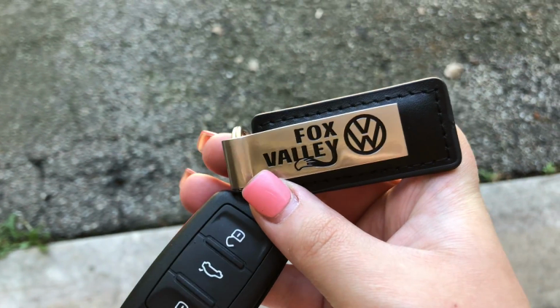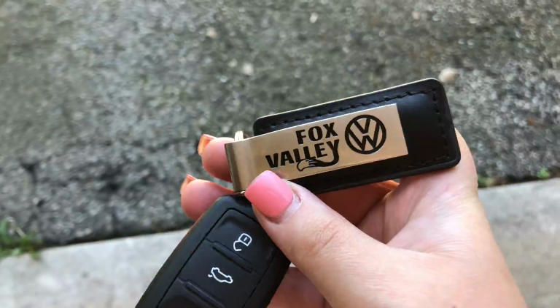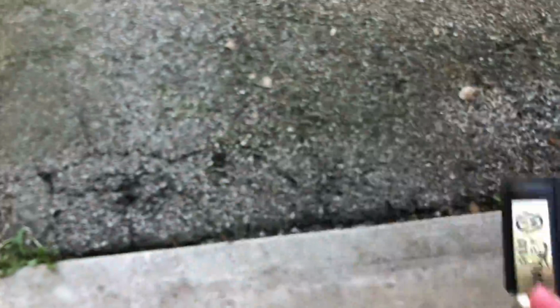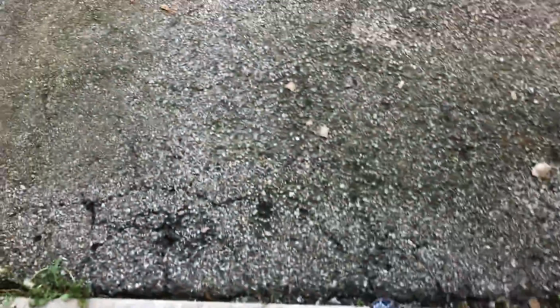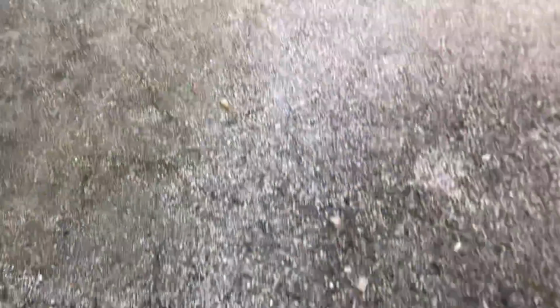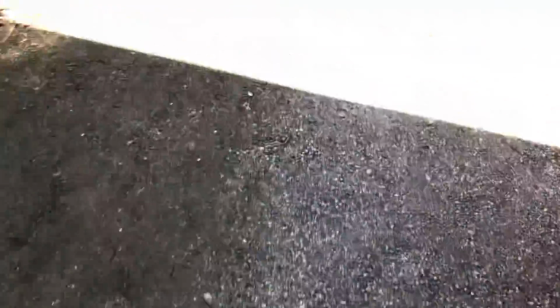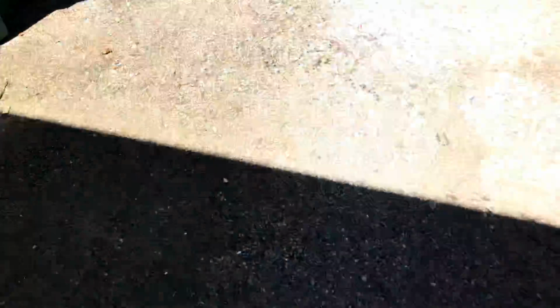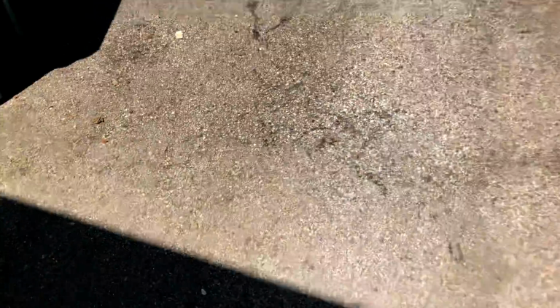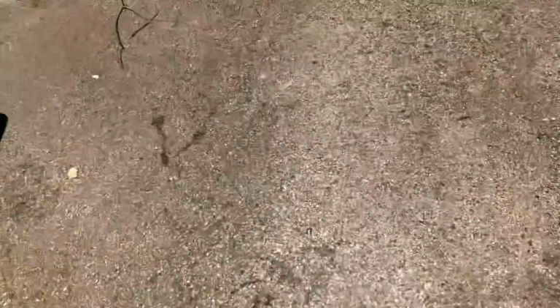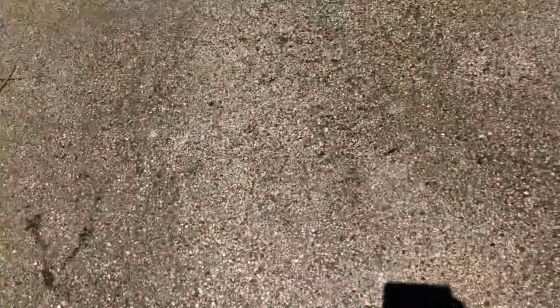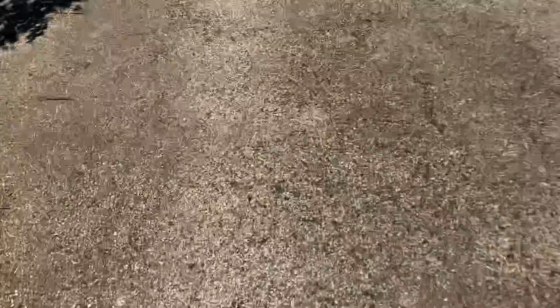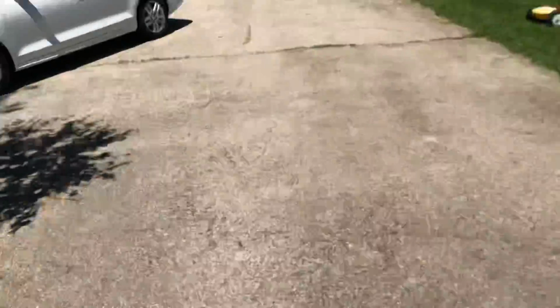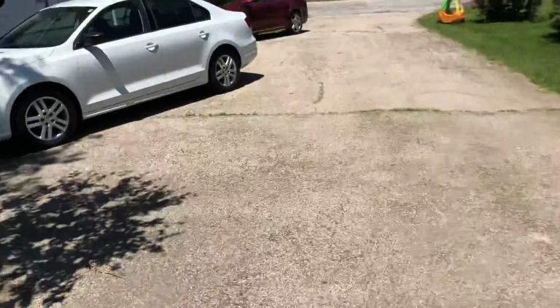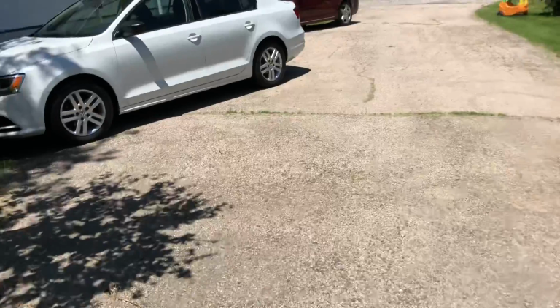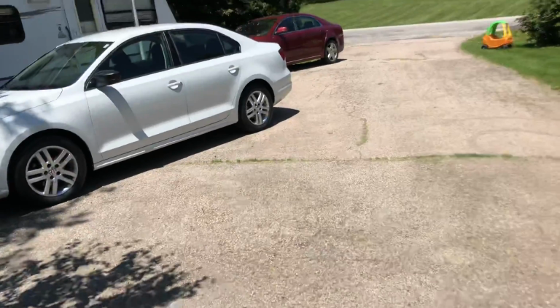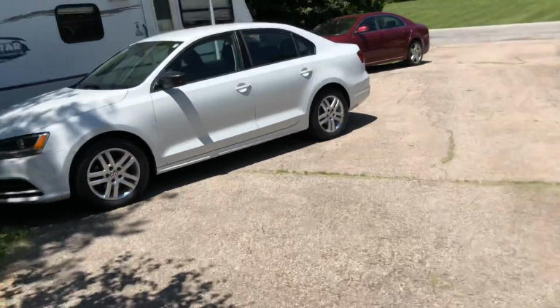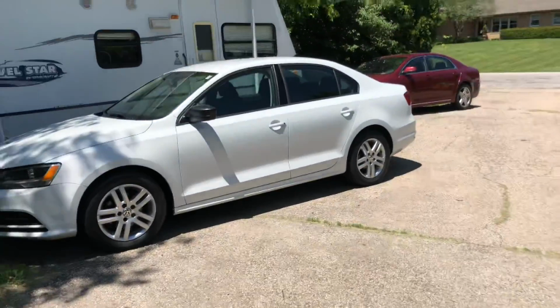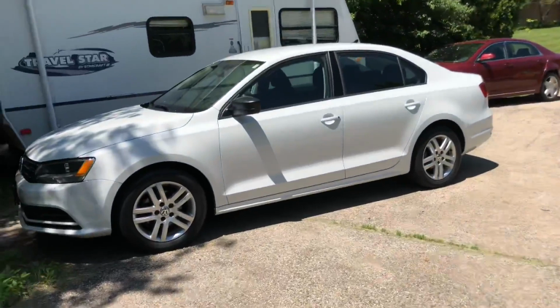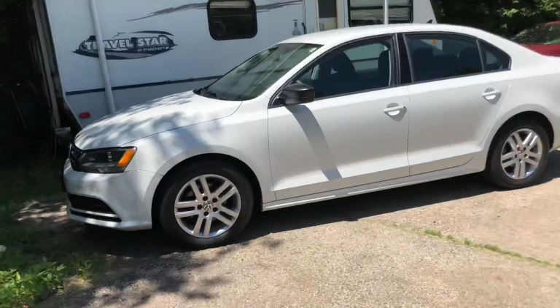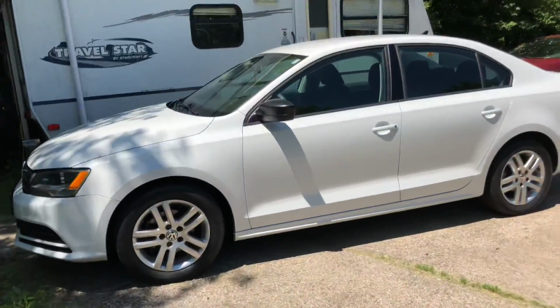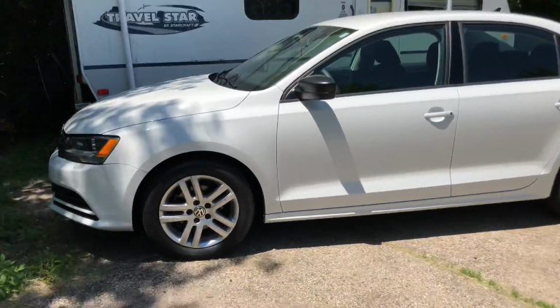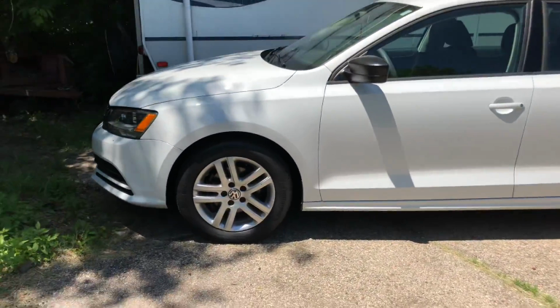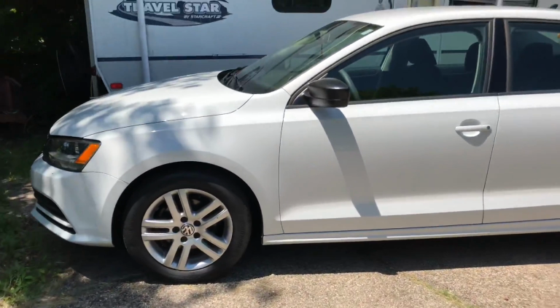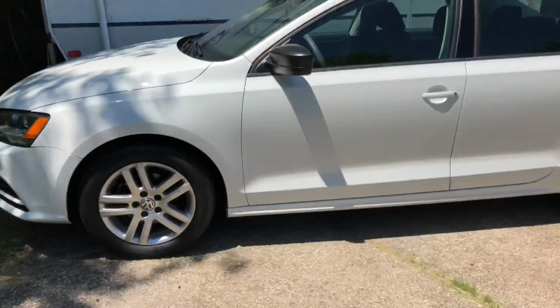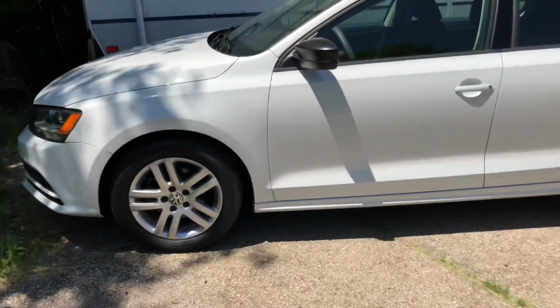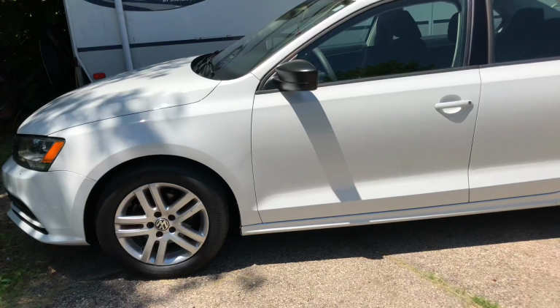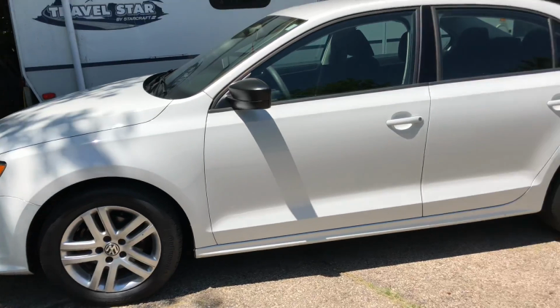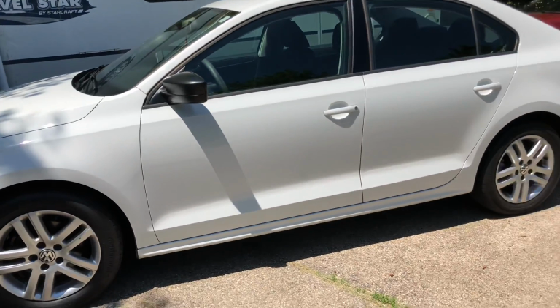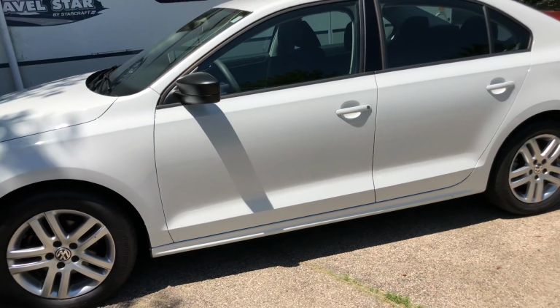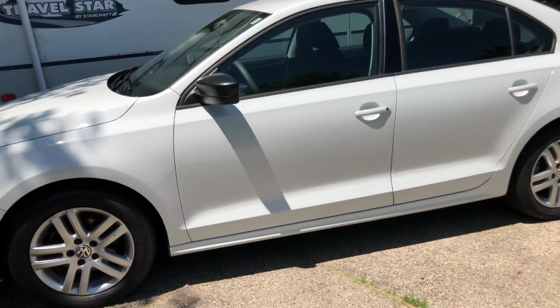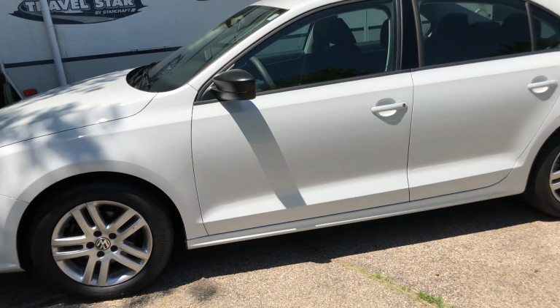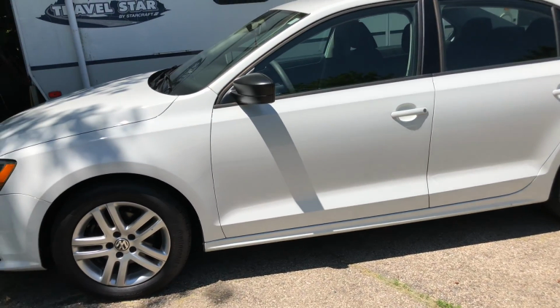Let me do a walk-around of the car. It's very bright out here, so I'm very sorry. This is my car. Her name is Akira, which means bright in Japanese.